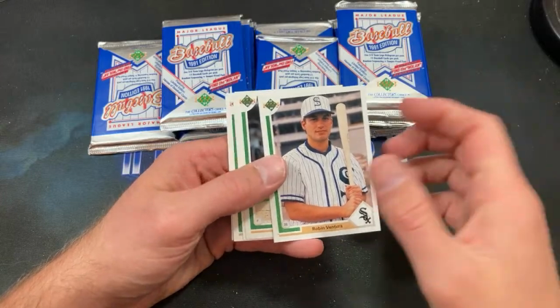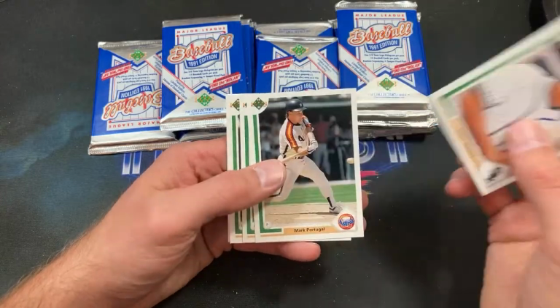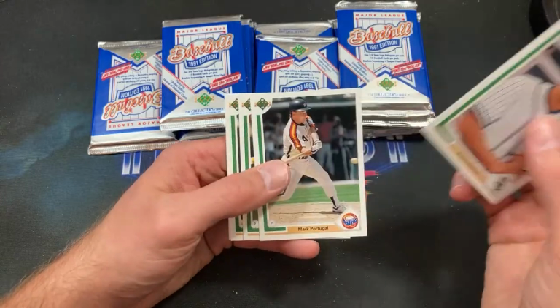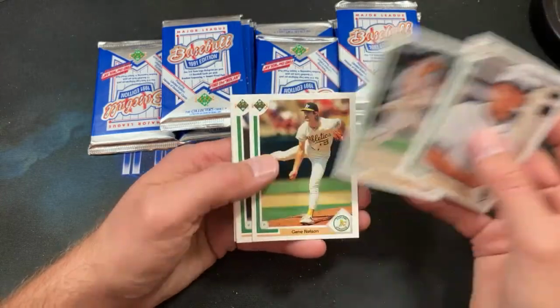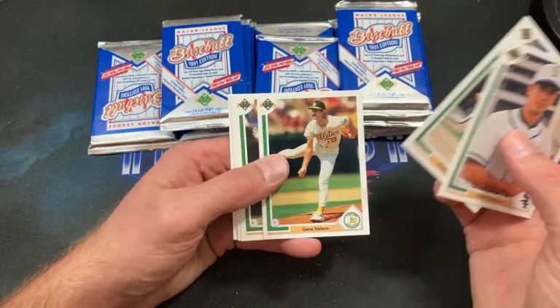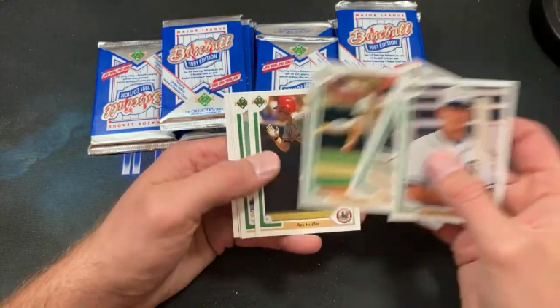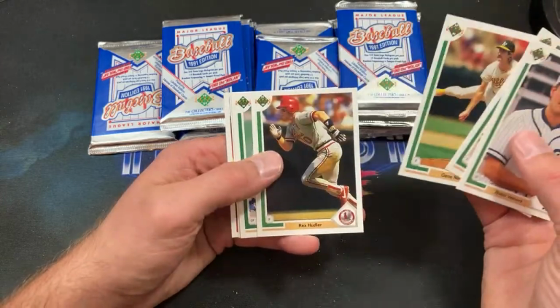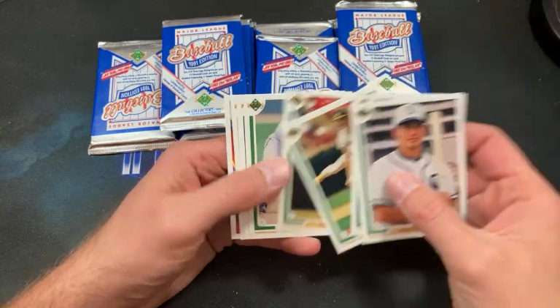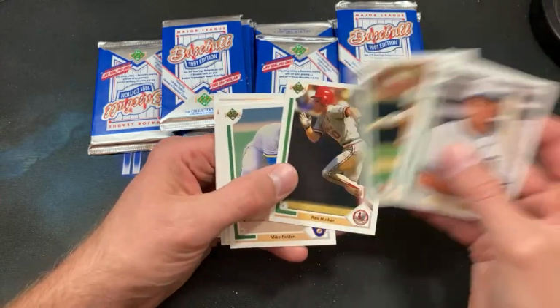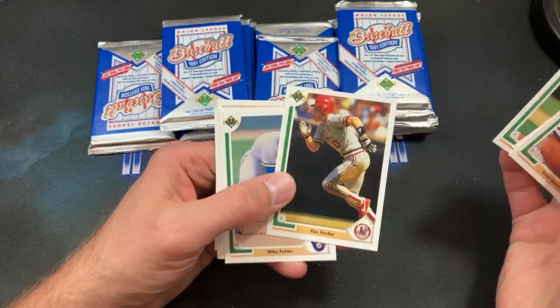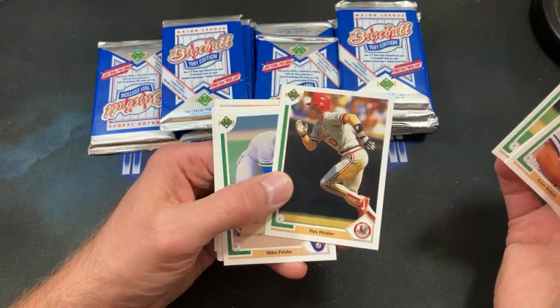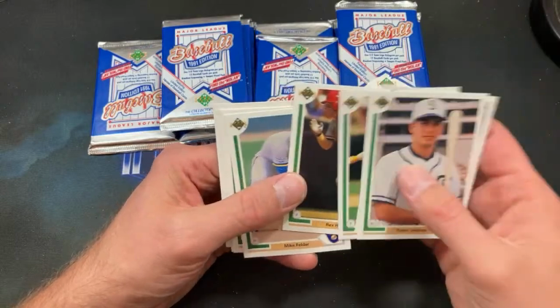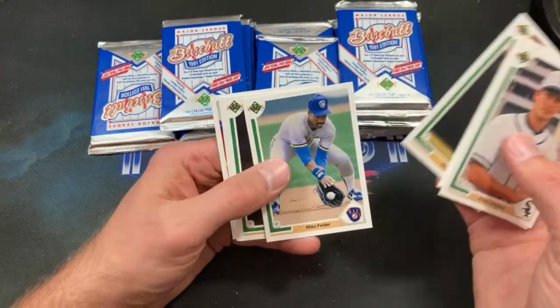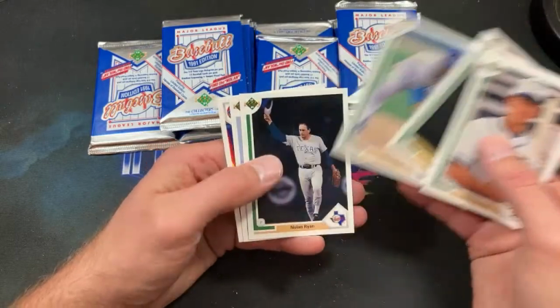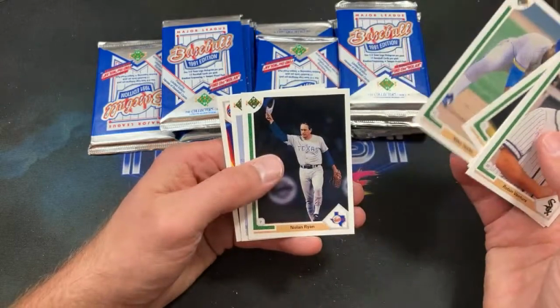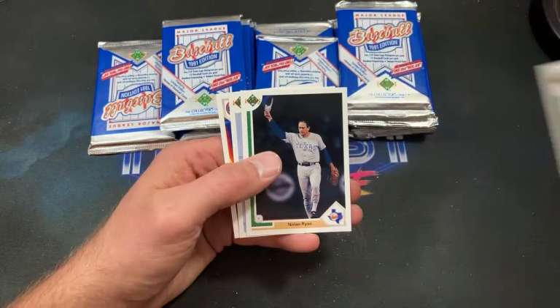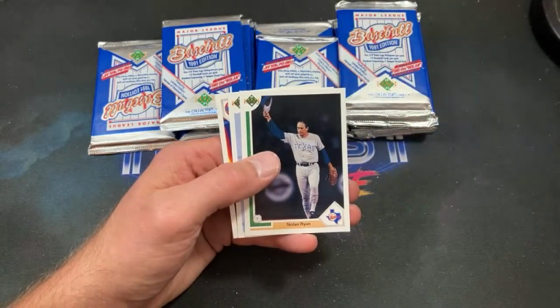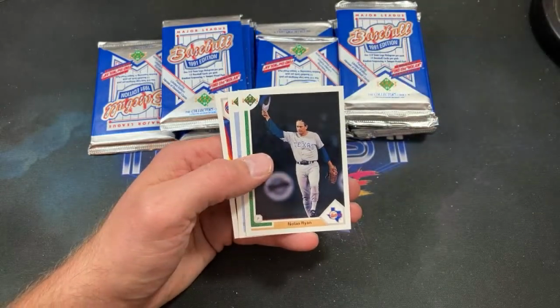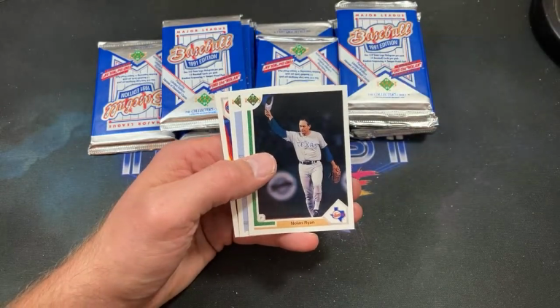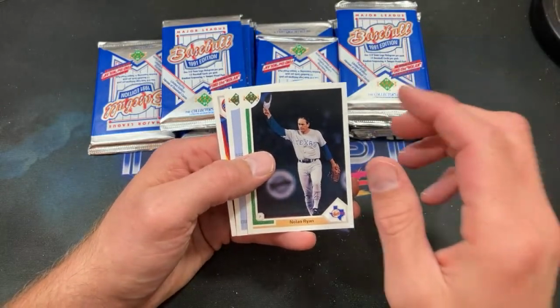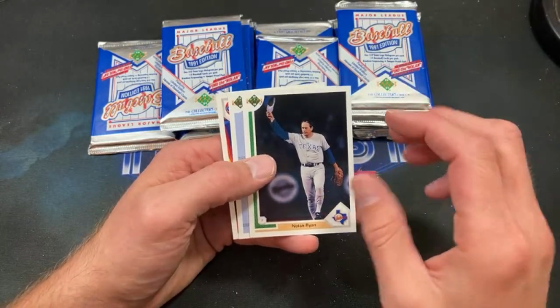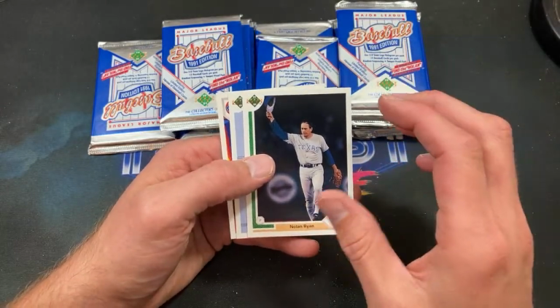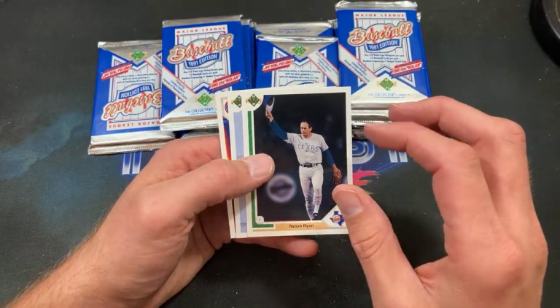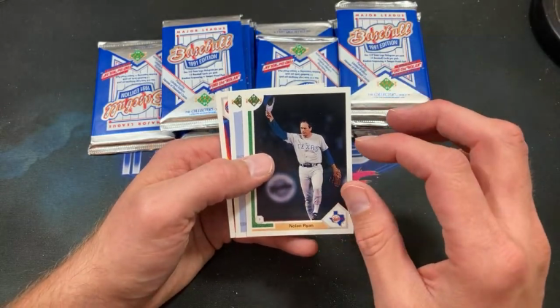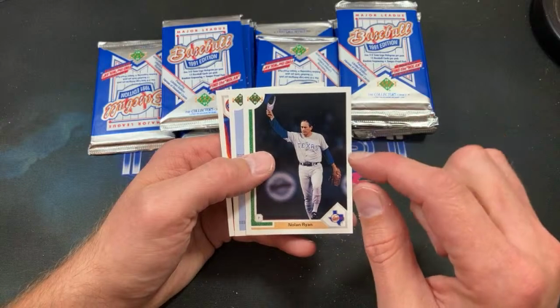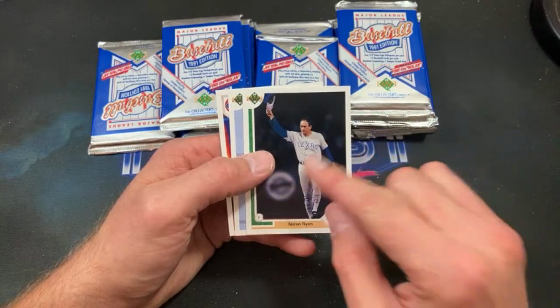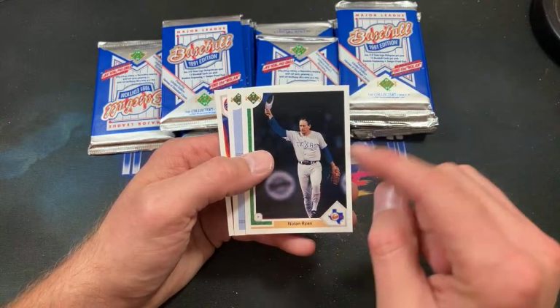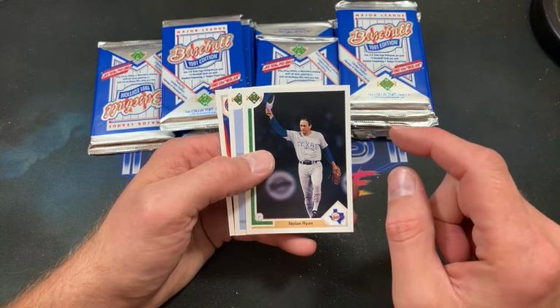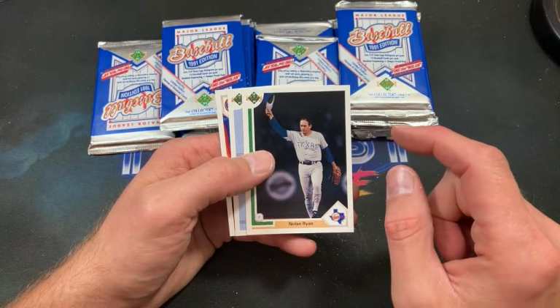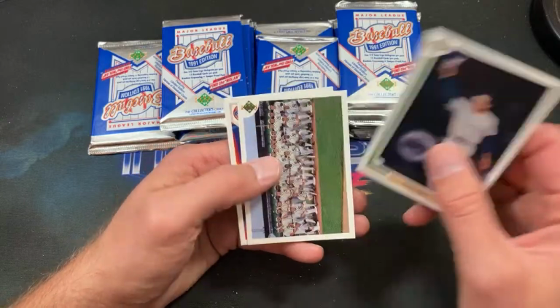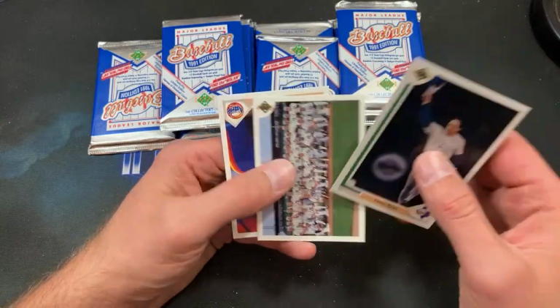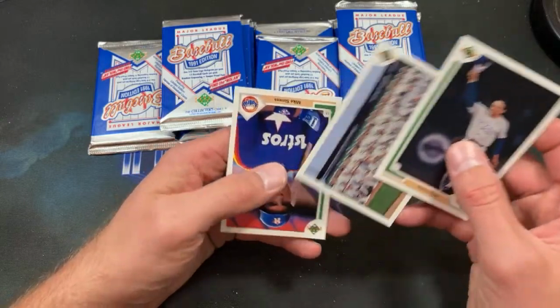There's Rex Hudler — I pronounced him dead not too long ago but he's very much still alive and breathing. Always like that Nolan Ryan card; that's a pretty sick photo of him.